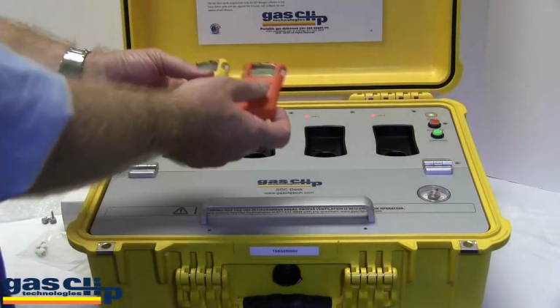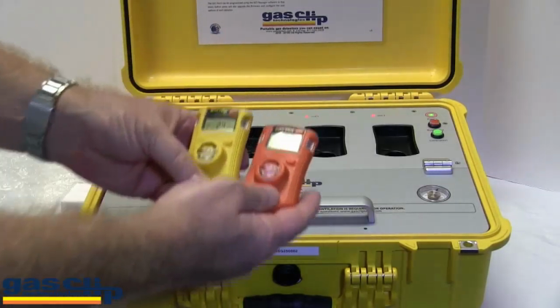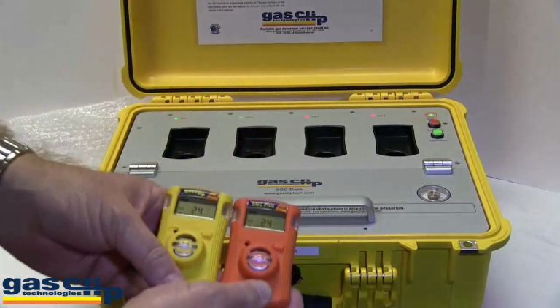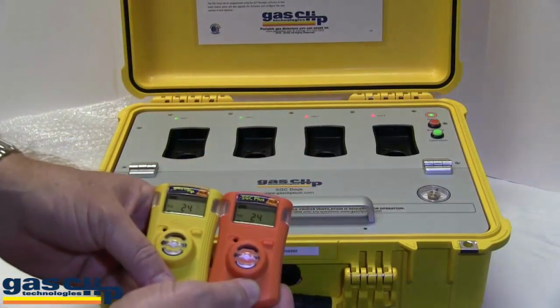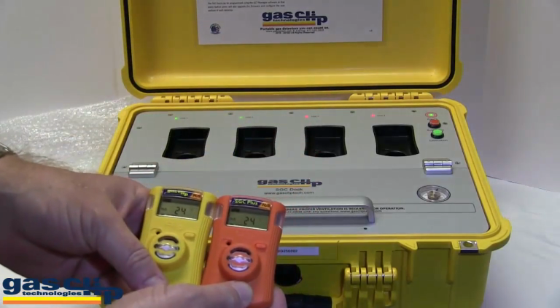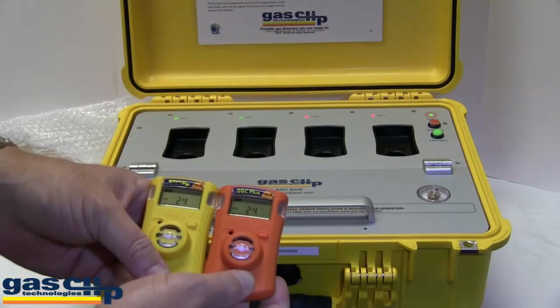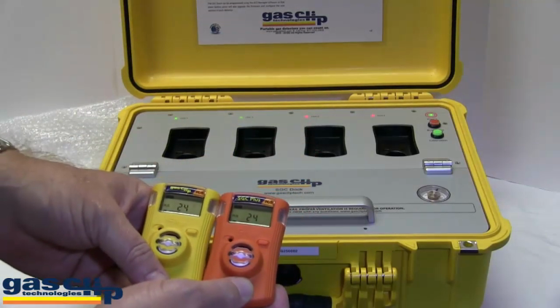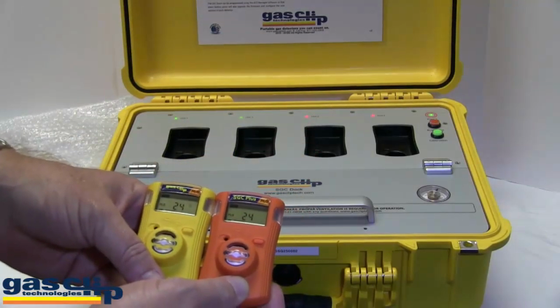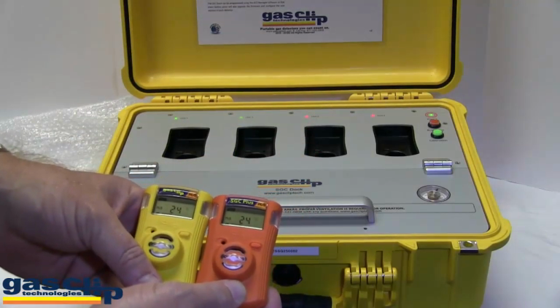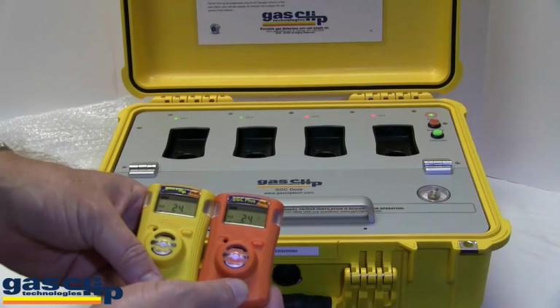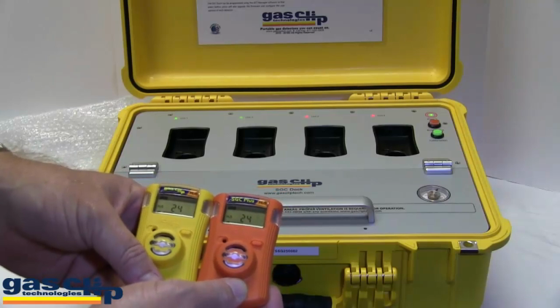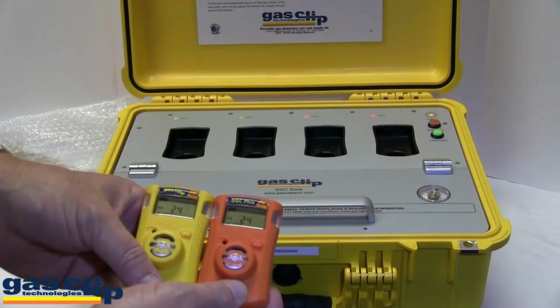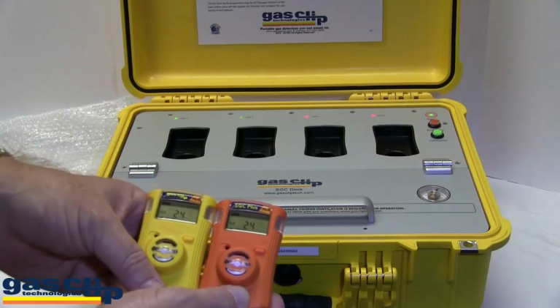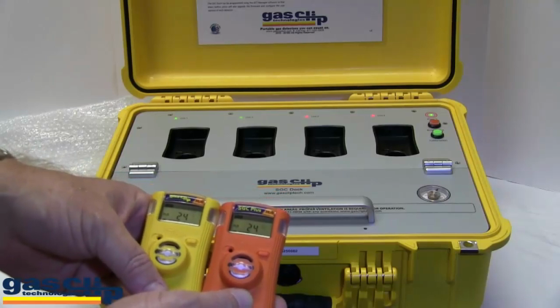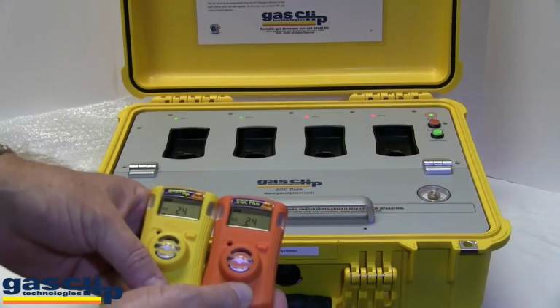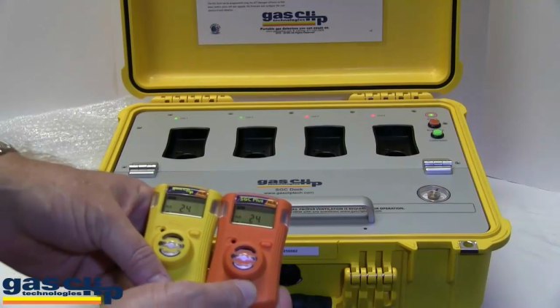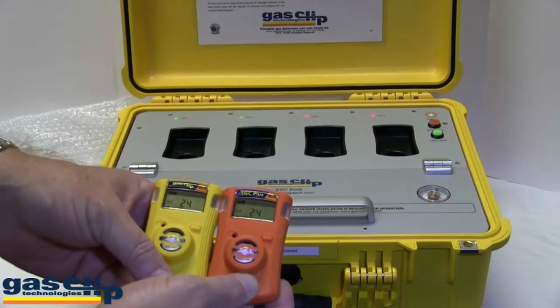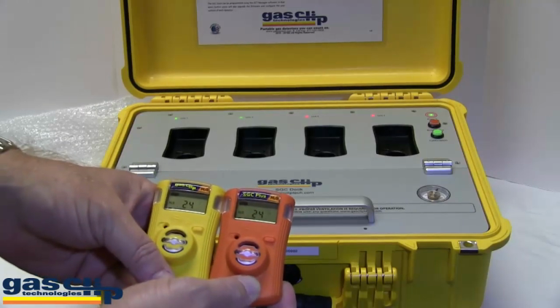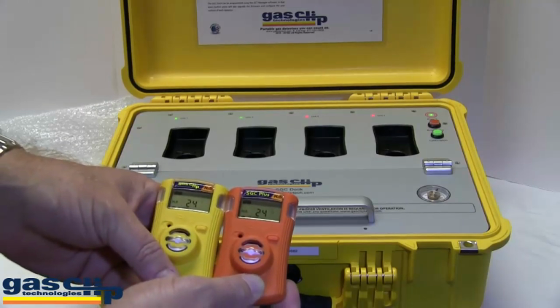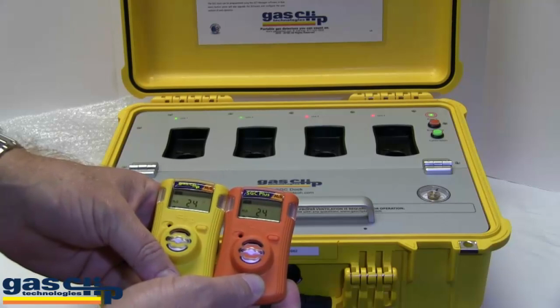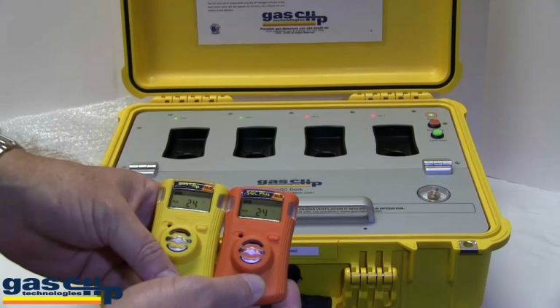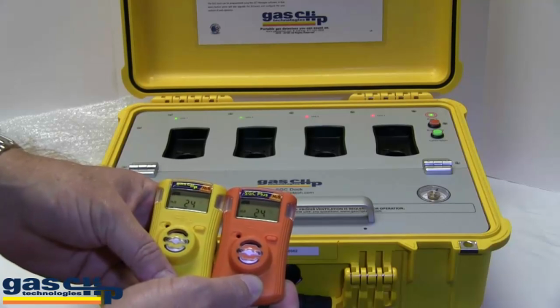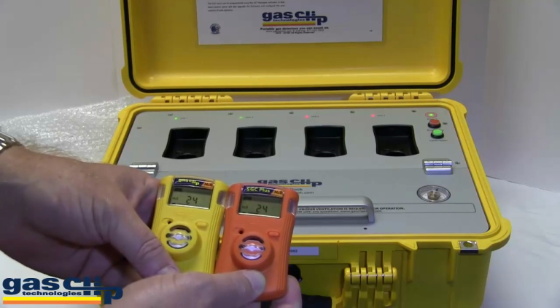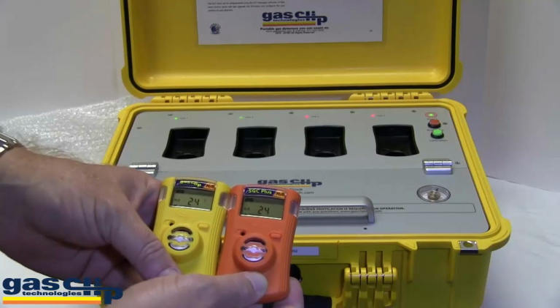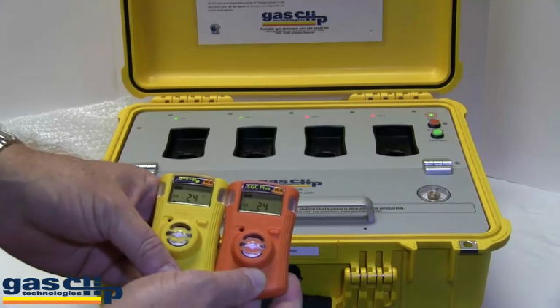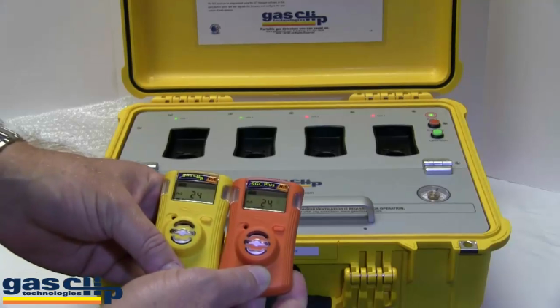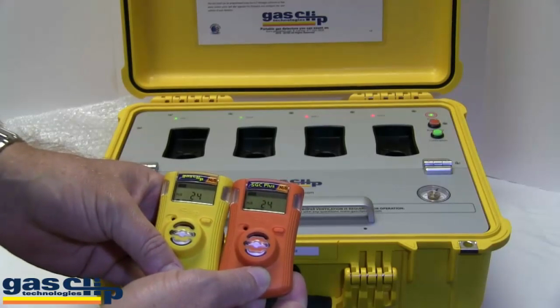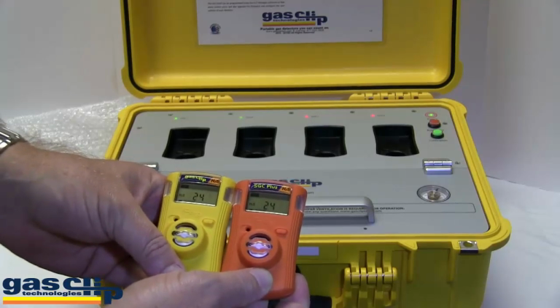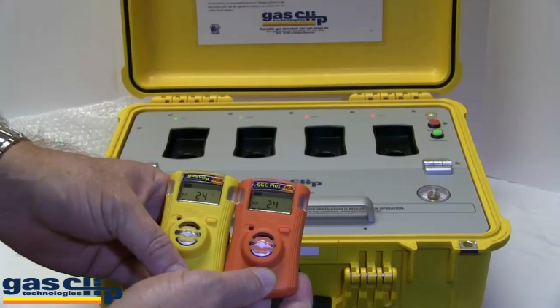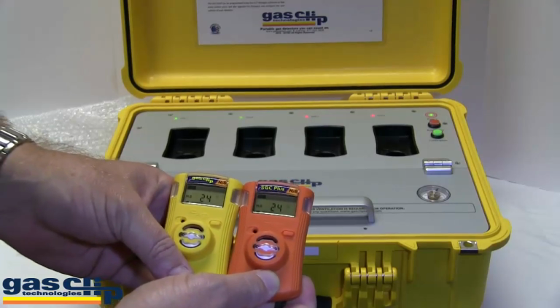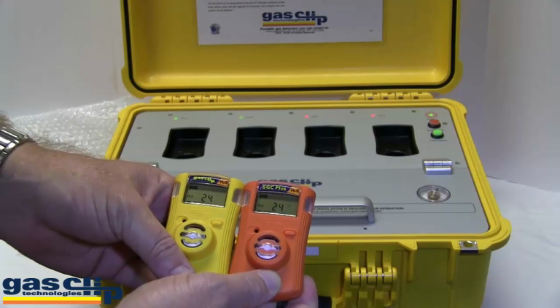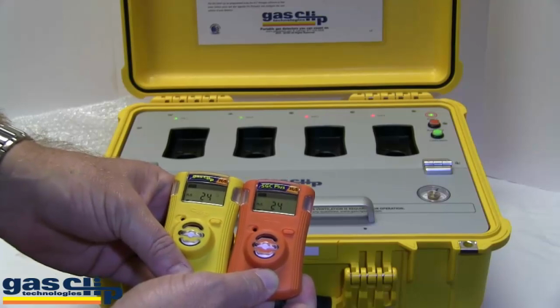You can bump test four monitors in roughly 45 seconds, or calibrate four monitors in a minute and a half. If you have any questions, please contact GasClip Technologies at 972-775-7577. Thank you.